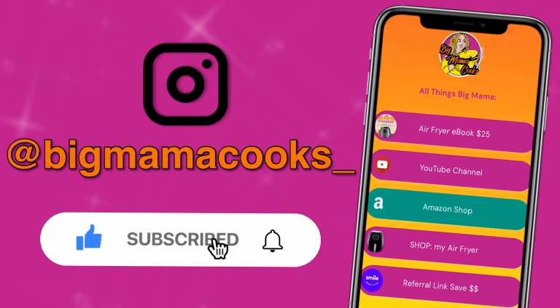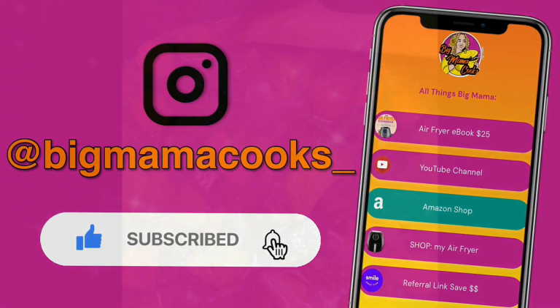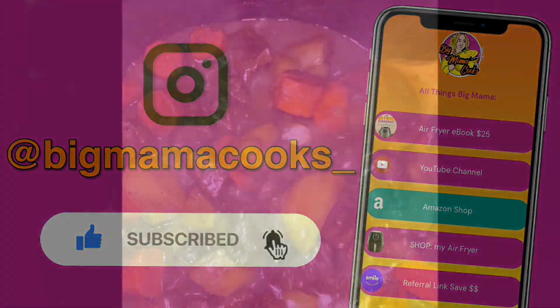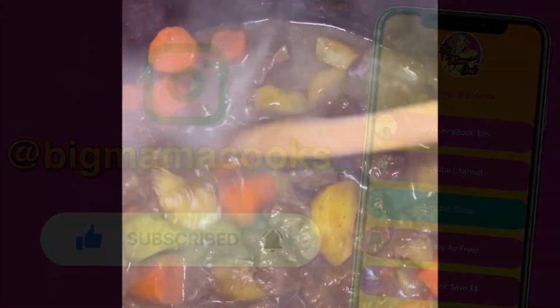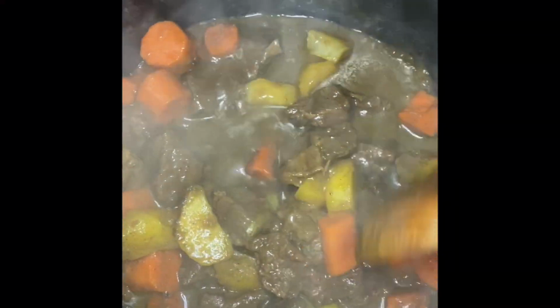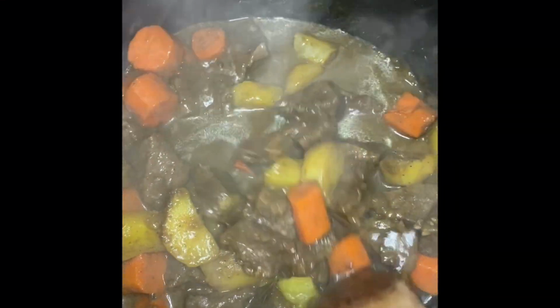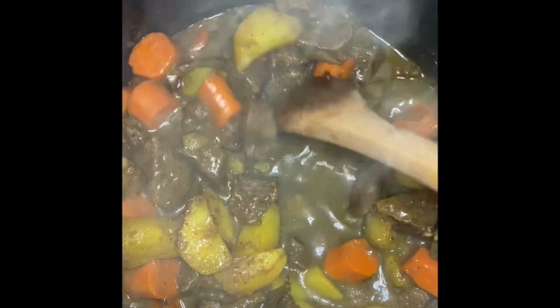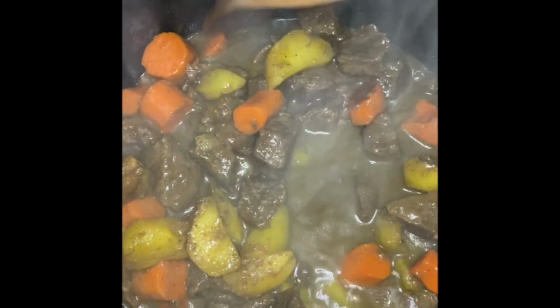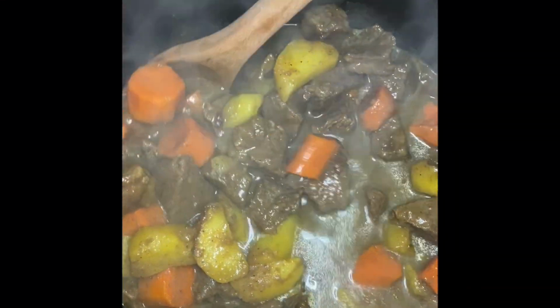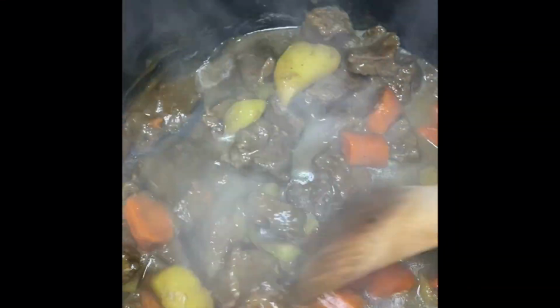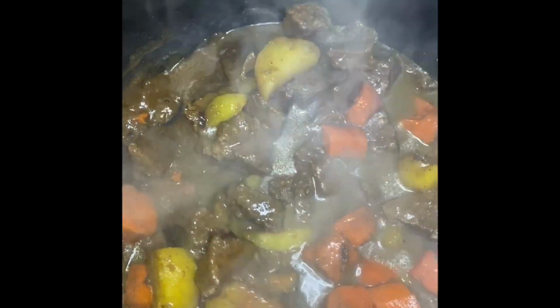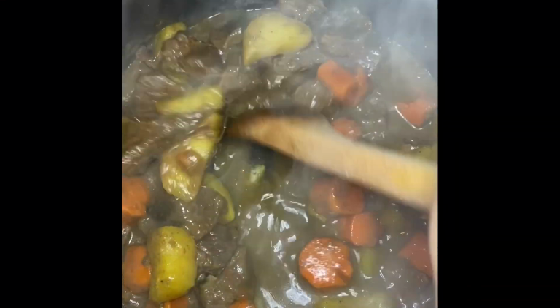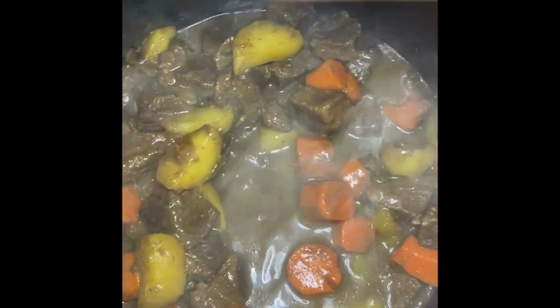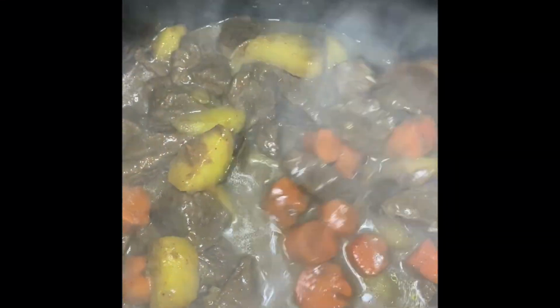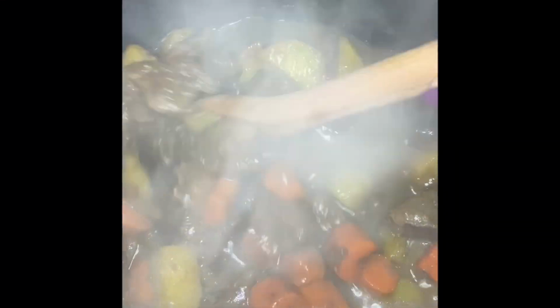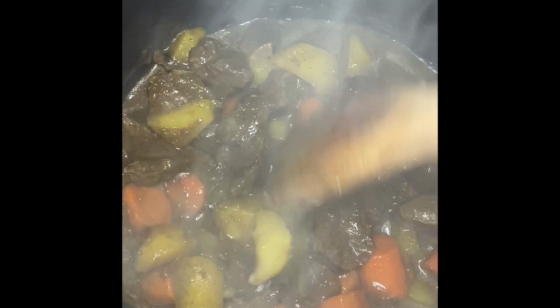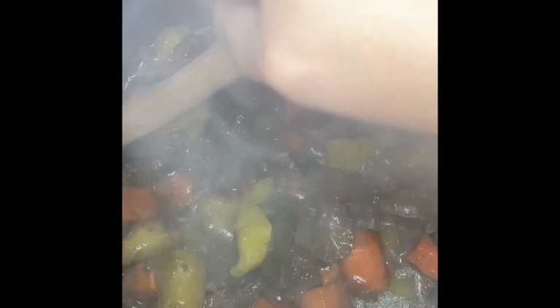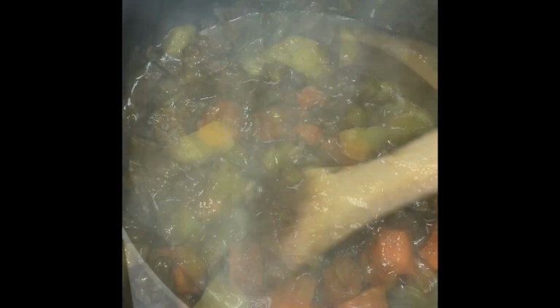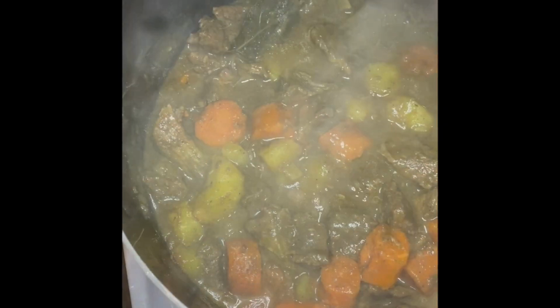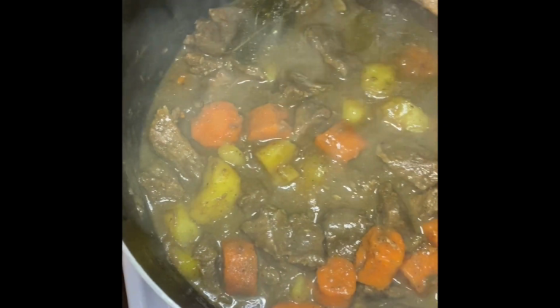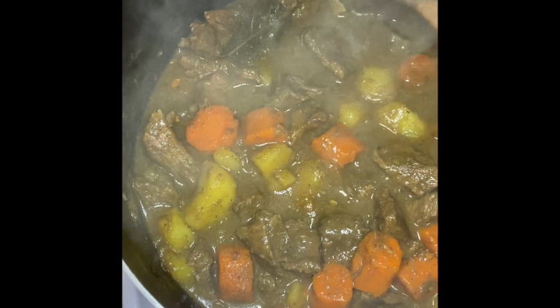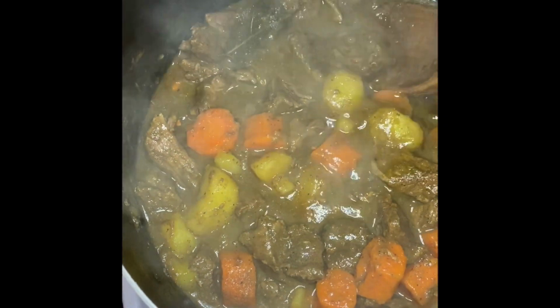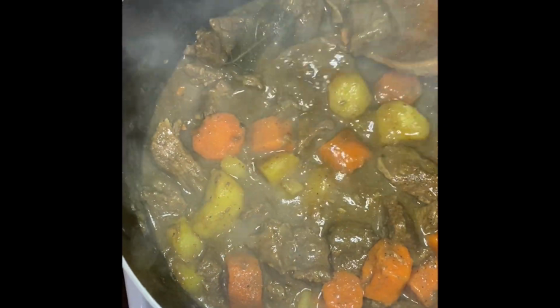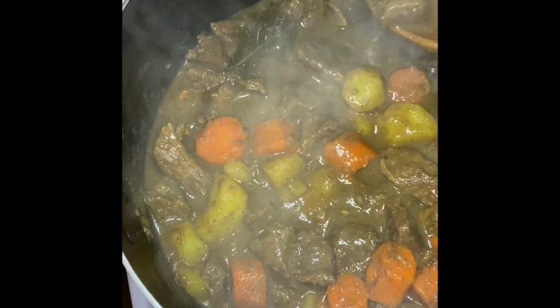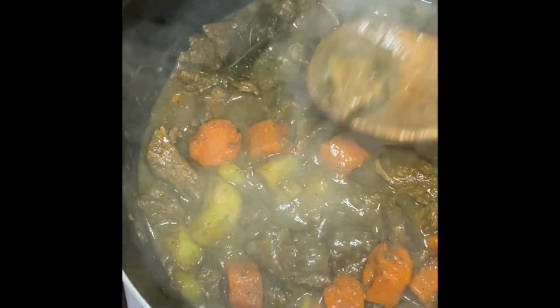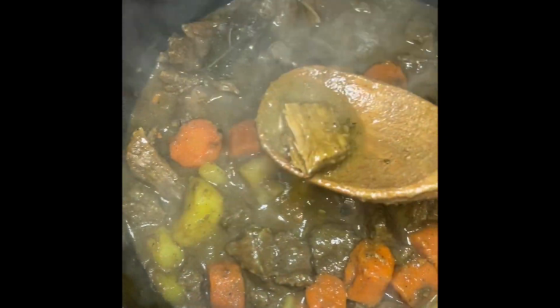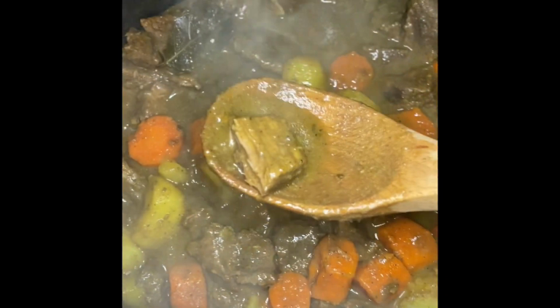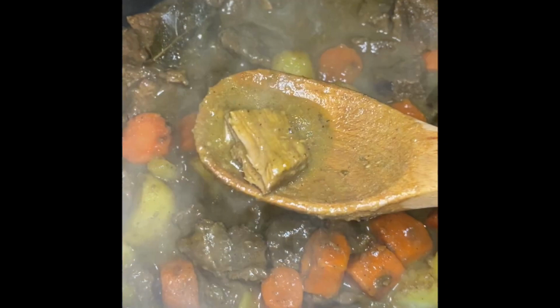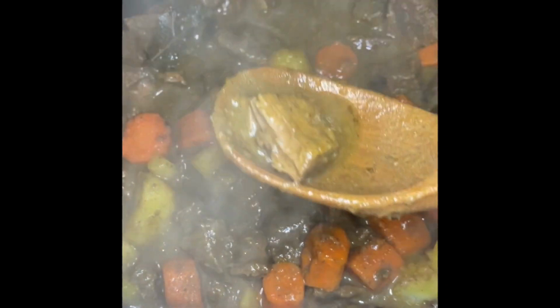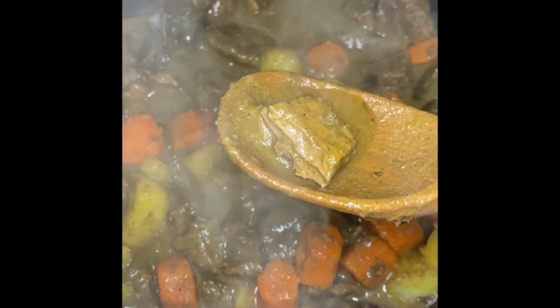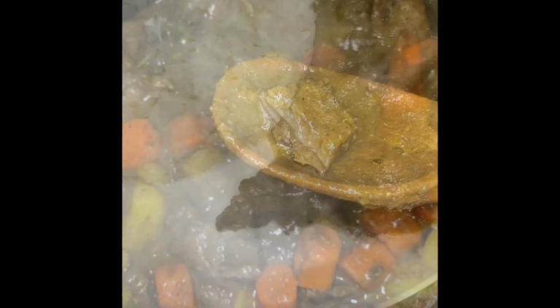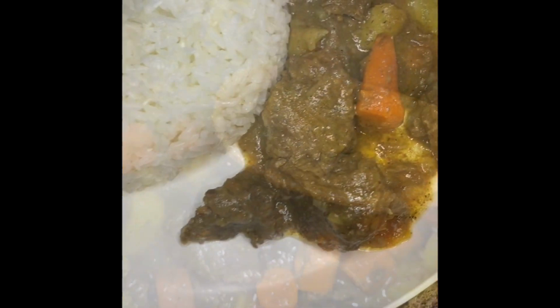Hello cousin, welcome back to my YouTube channel. My name is Big Mama Cooks and here I make mom-level recipes made easy, and I air fry them too. Today's recipe is going to be a delicious beef stew.